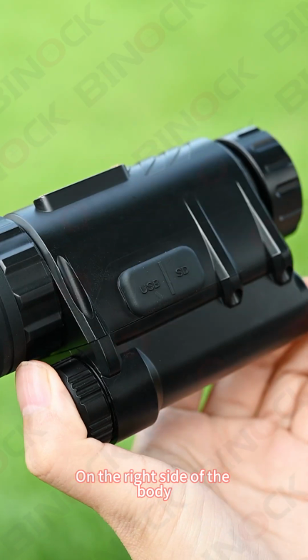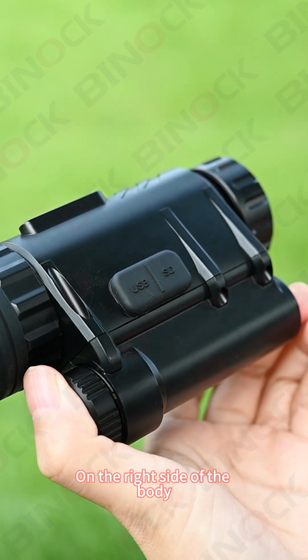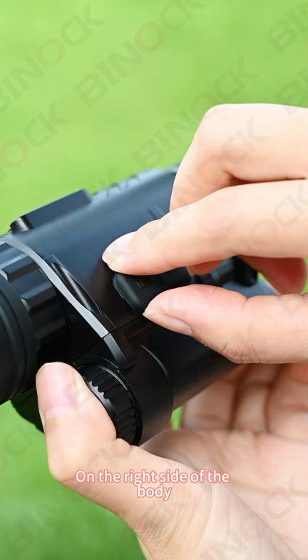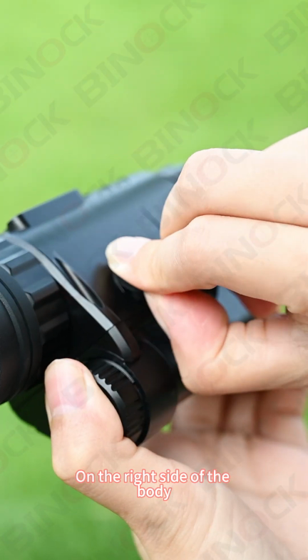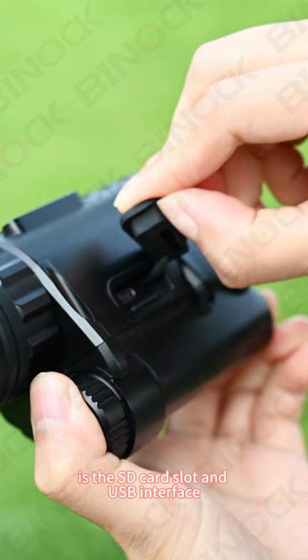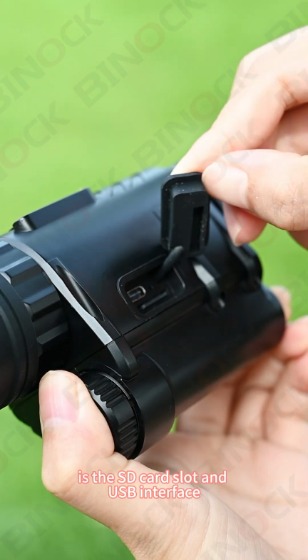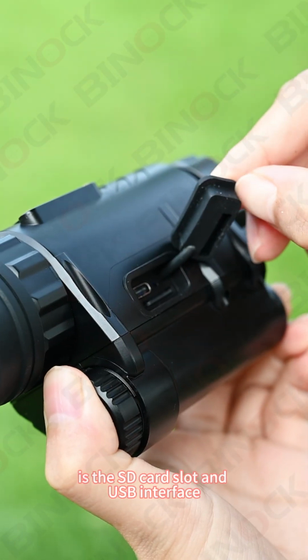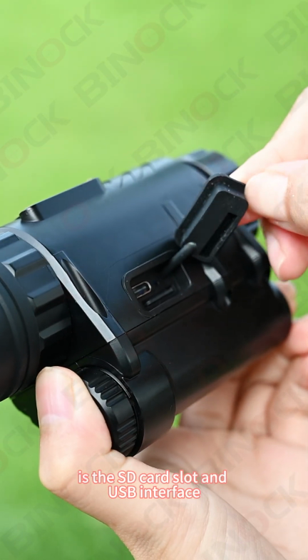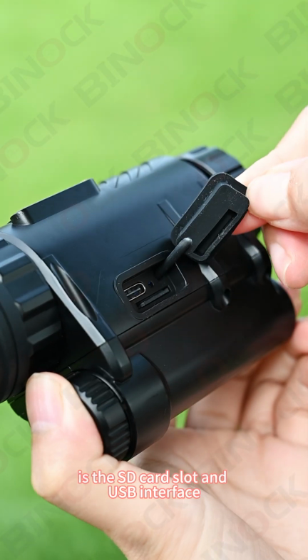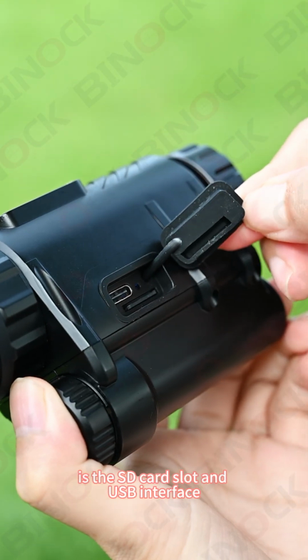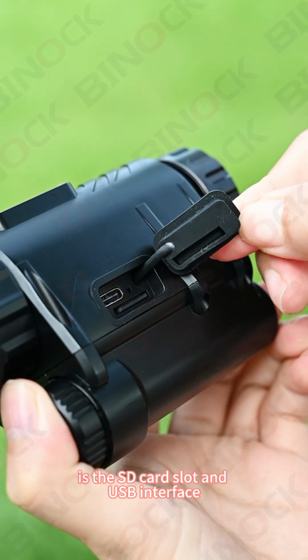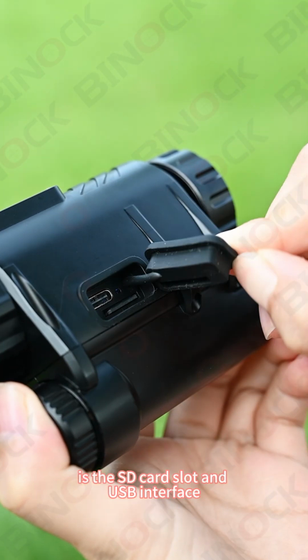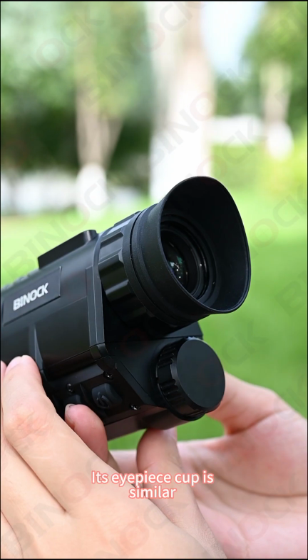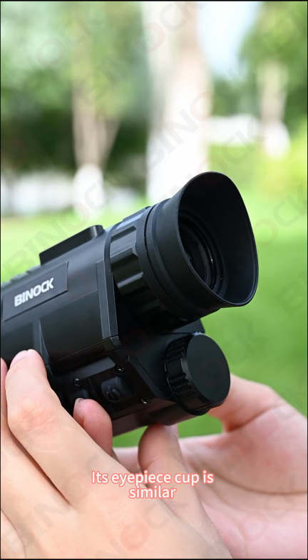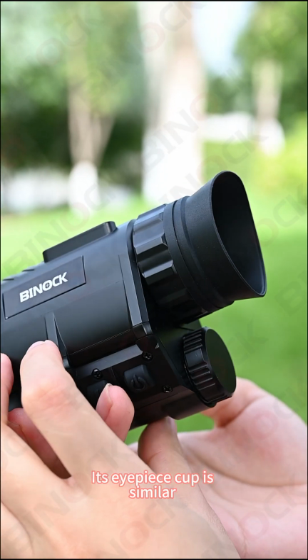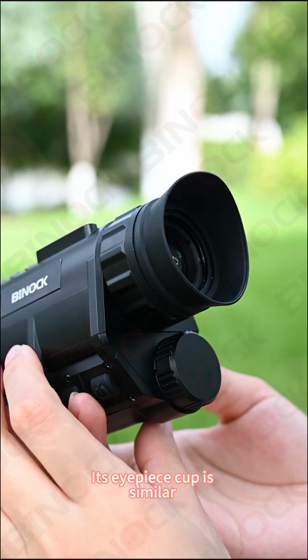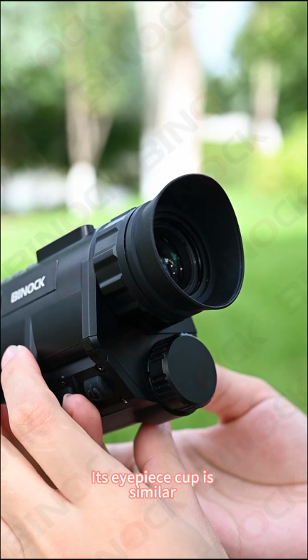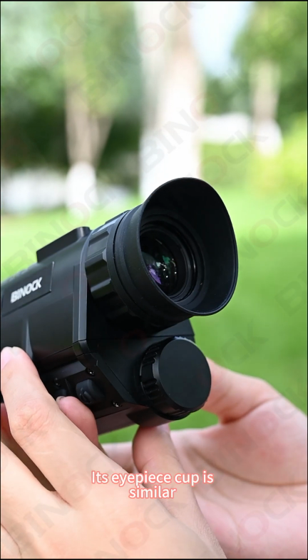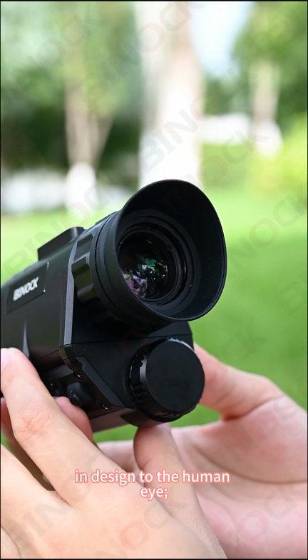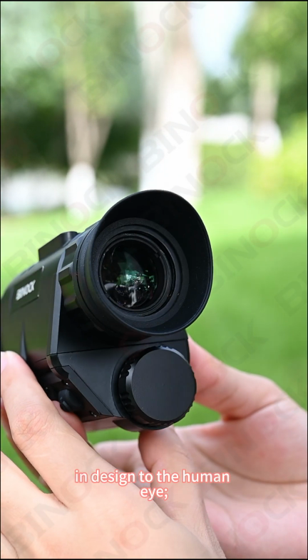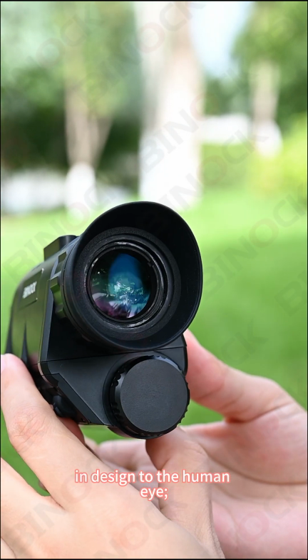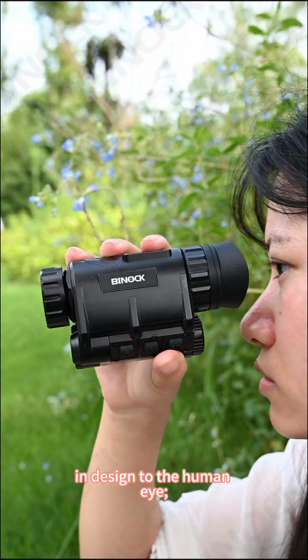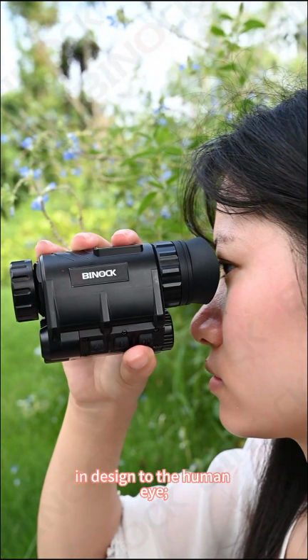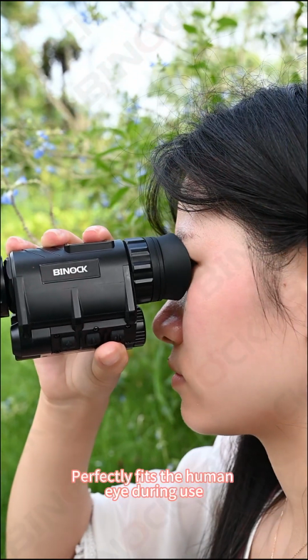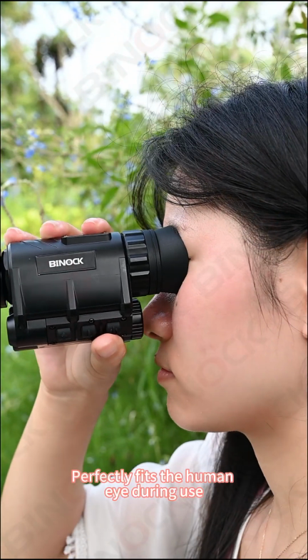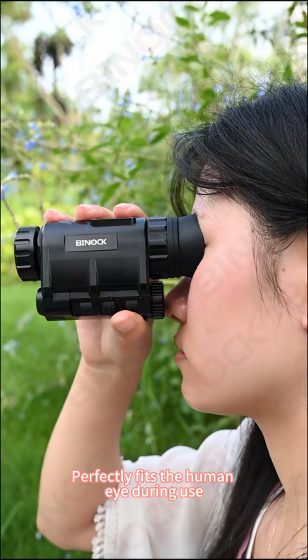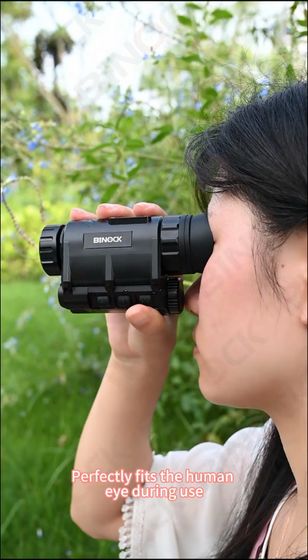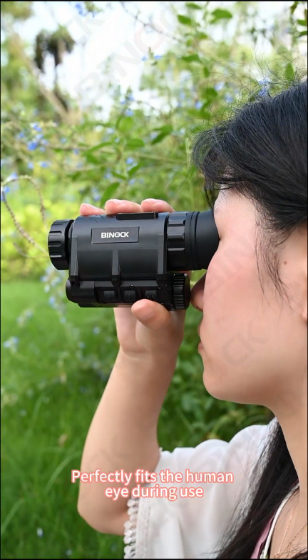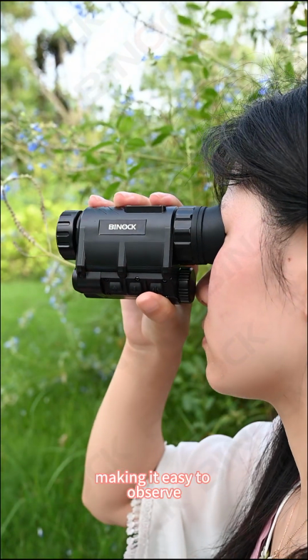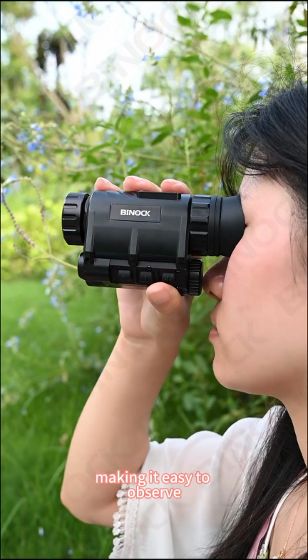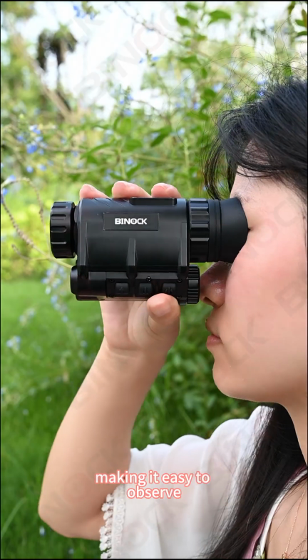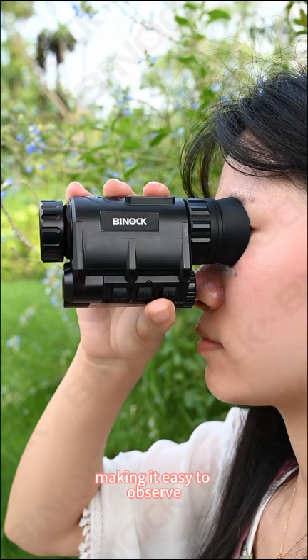On the right side of the body is the SD card slot and USB interface. Its eyepiece cup is designed similar to the human eye, perfectly fitting the human eye during use and making it easy to observe.